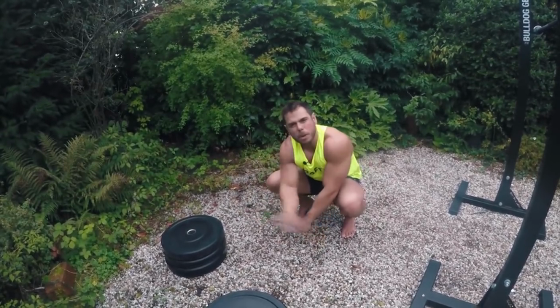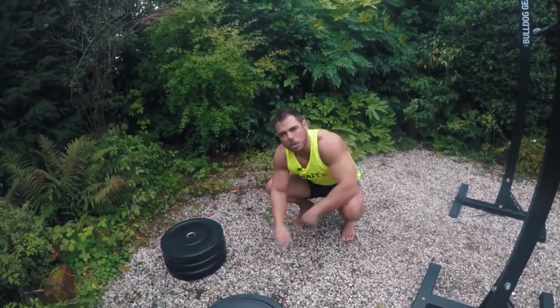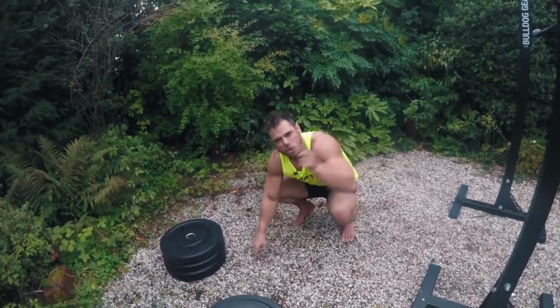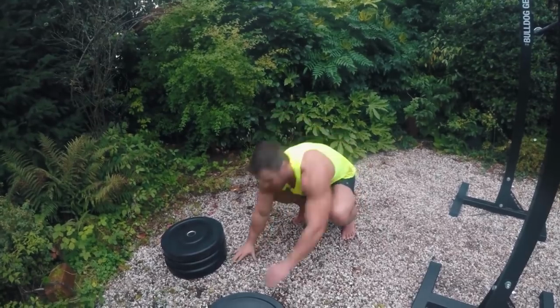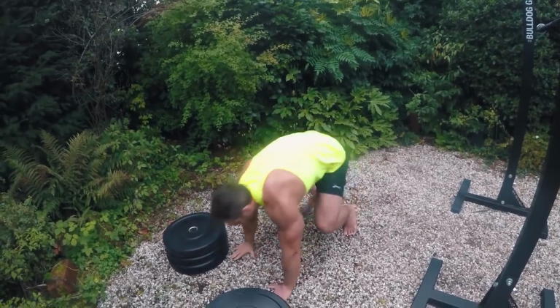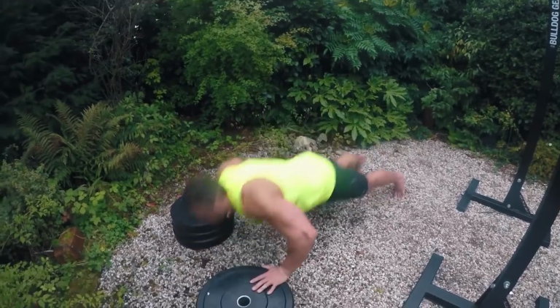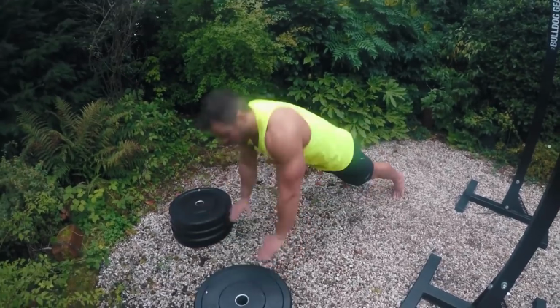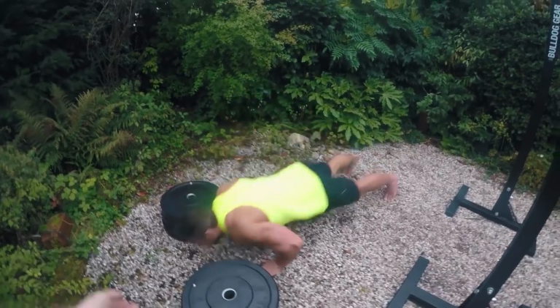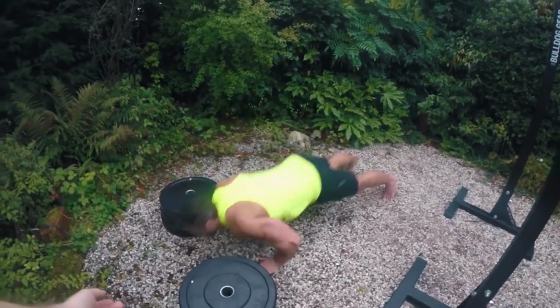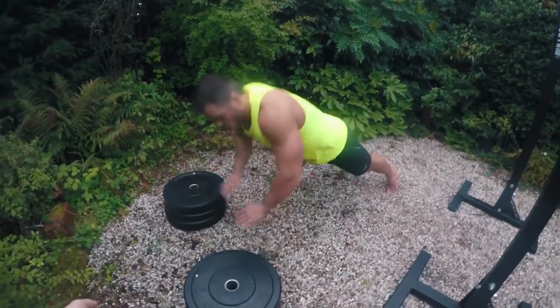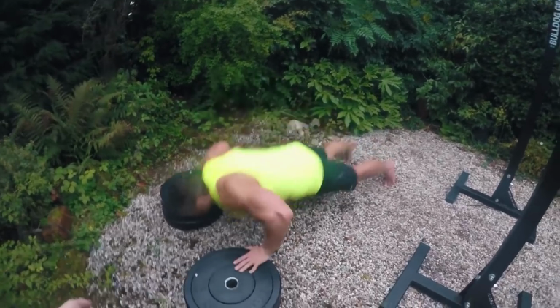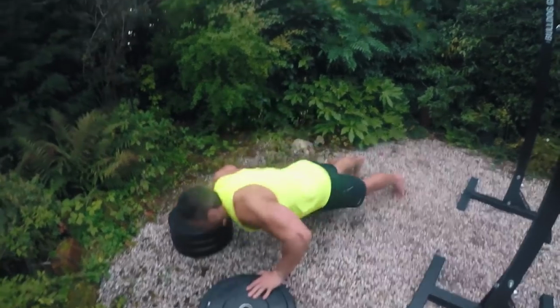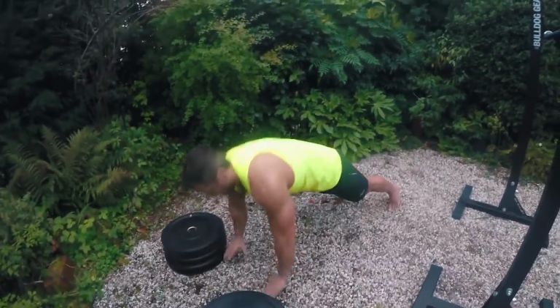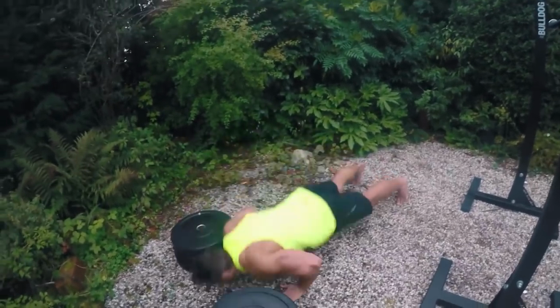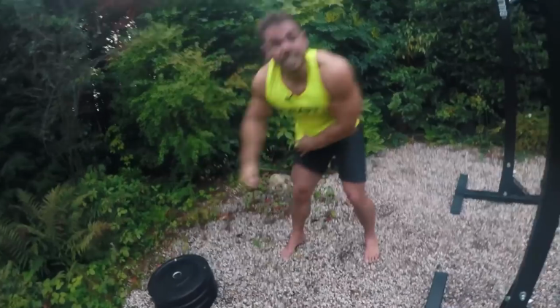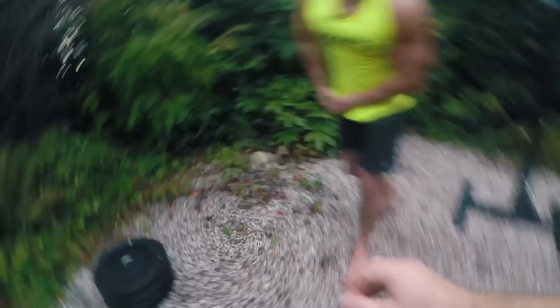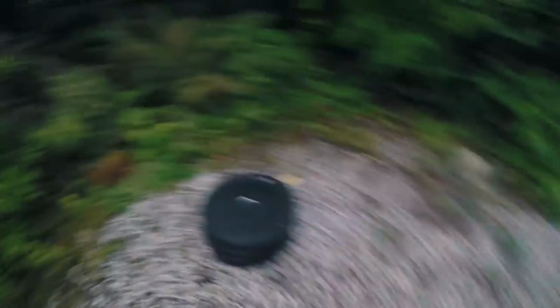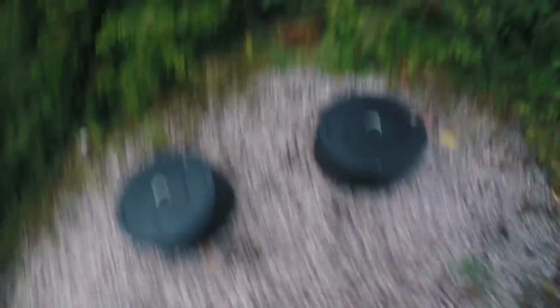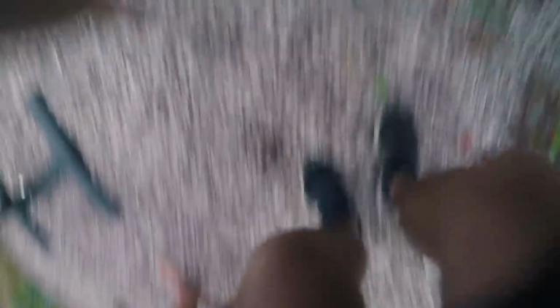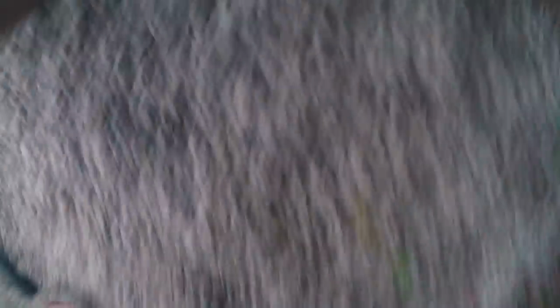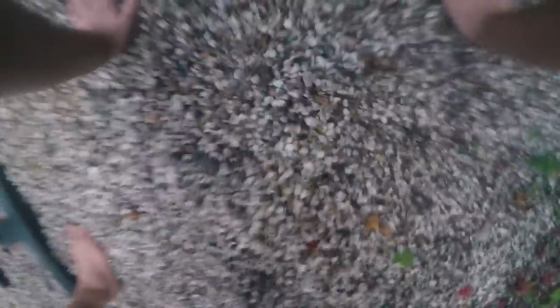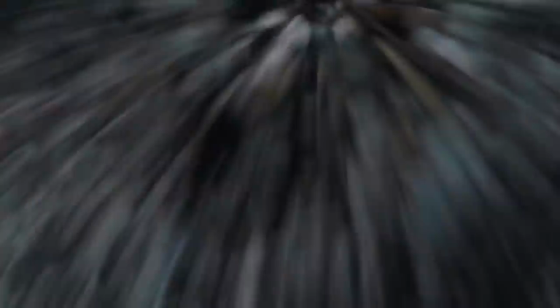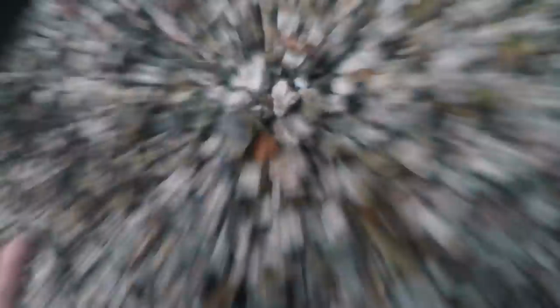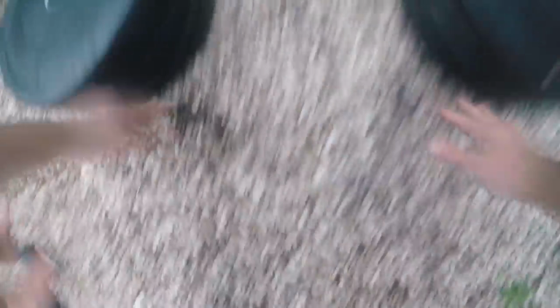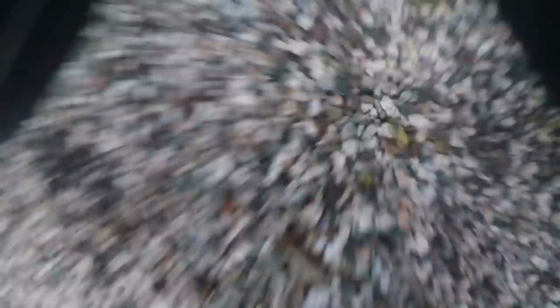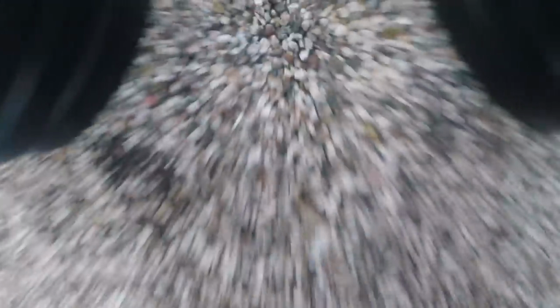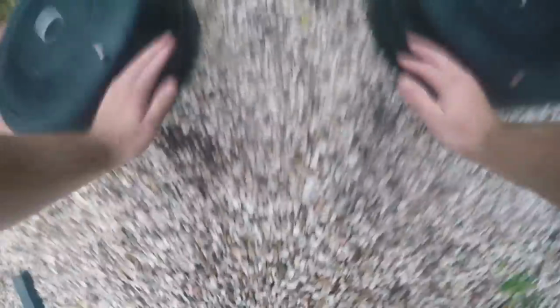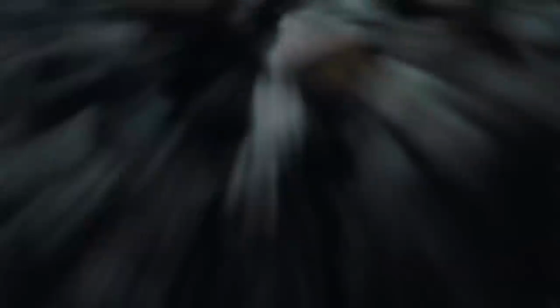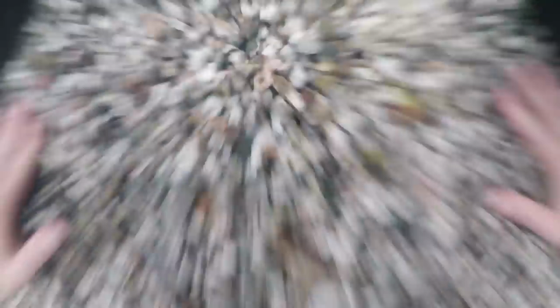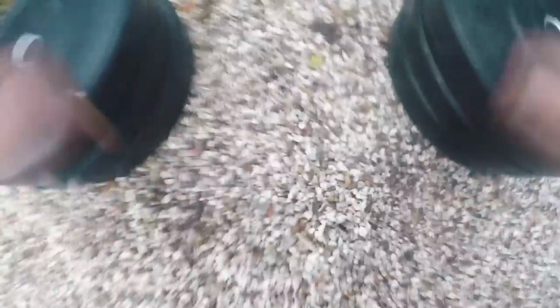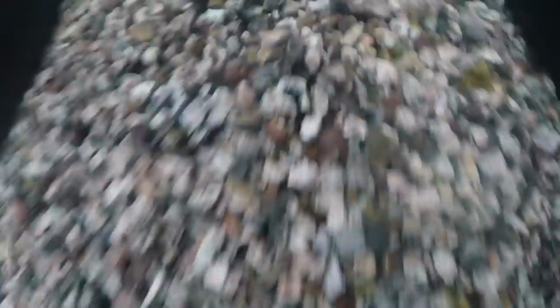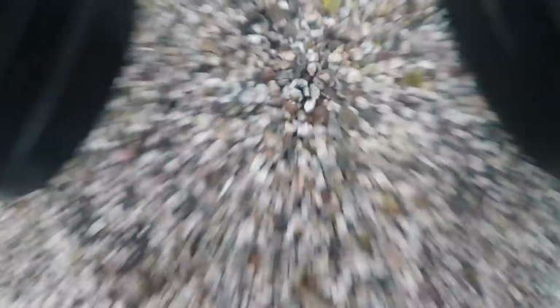Plyometric push-ups should look like this. Exploding each rep. Don't fatigue. Explode each rep.